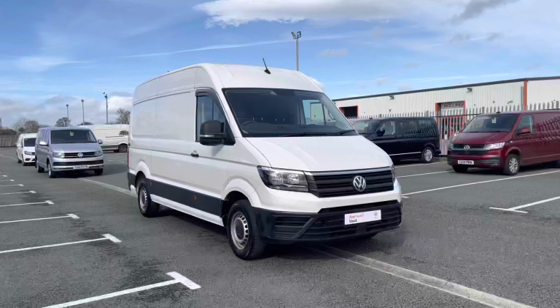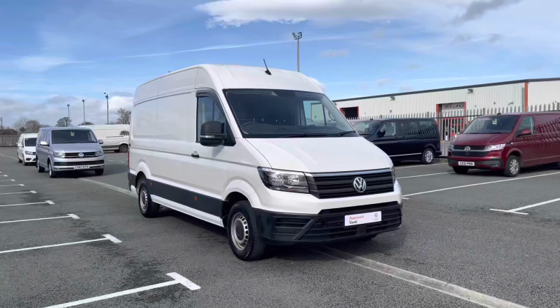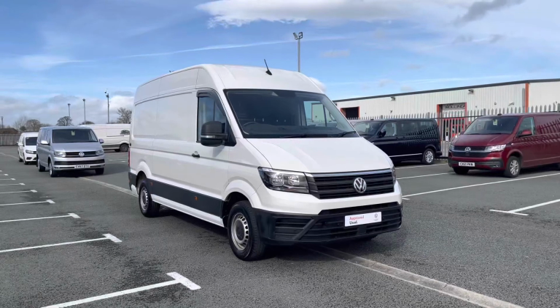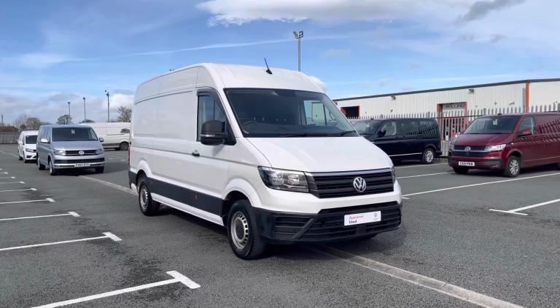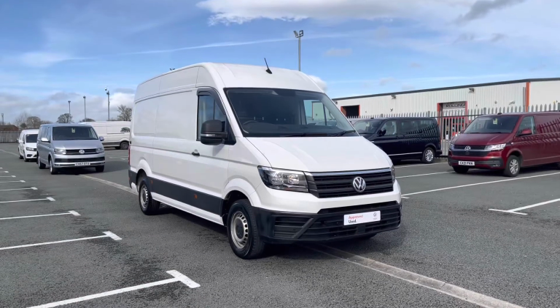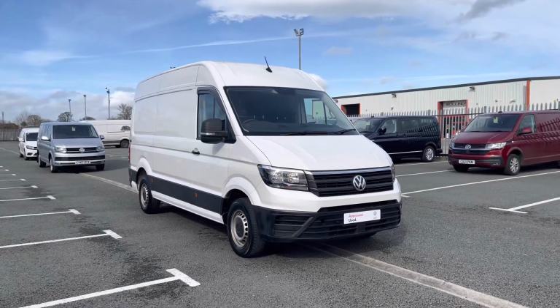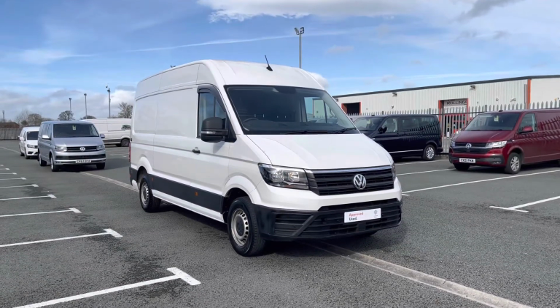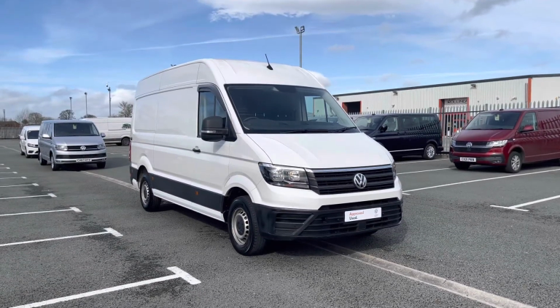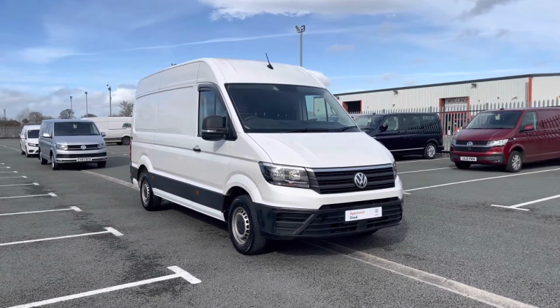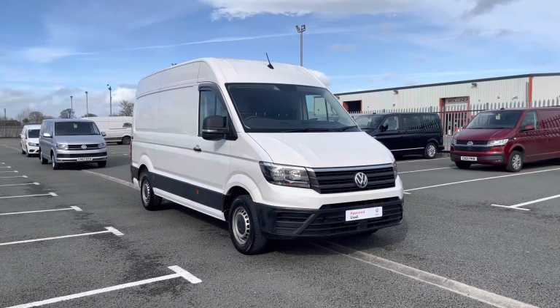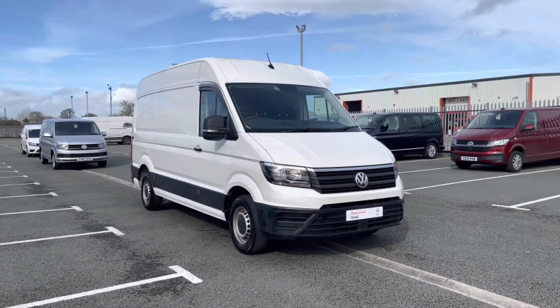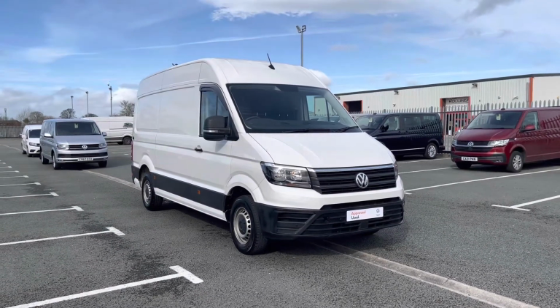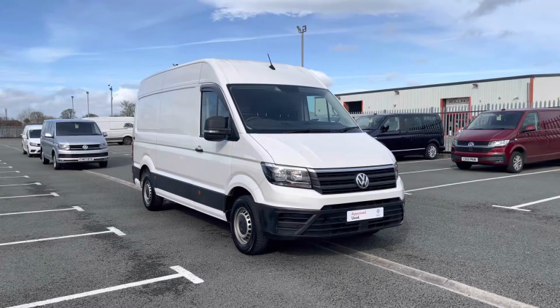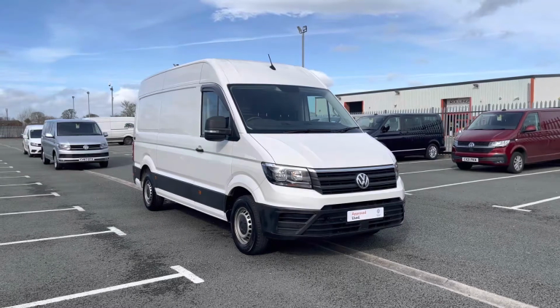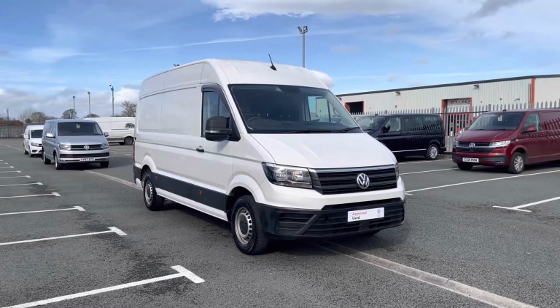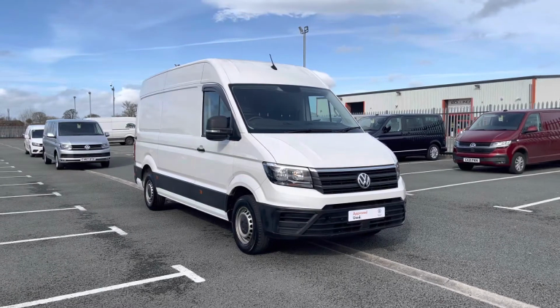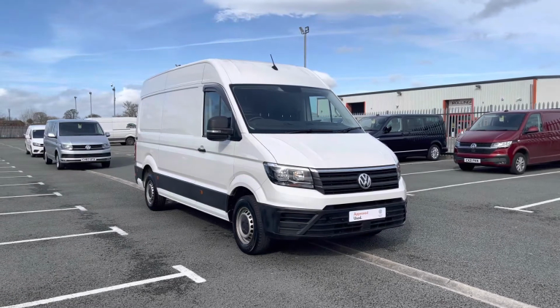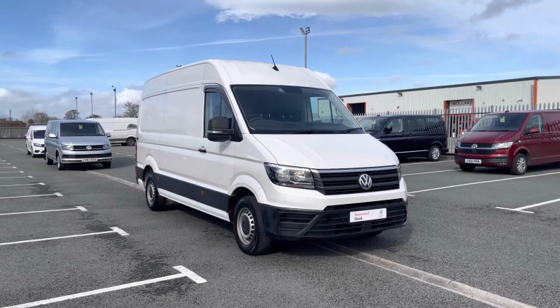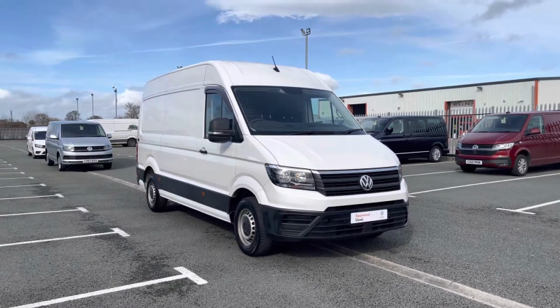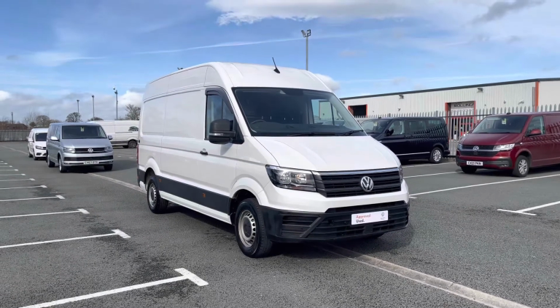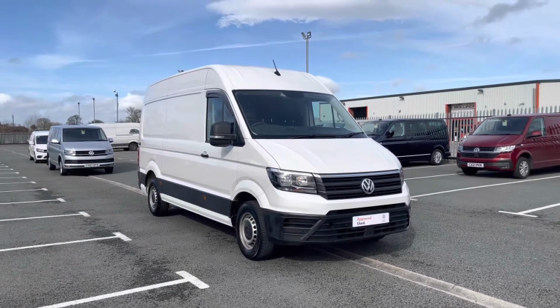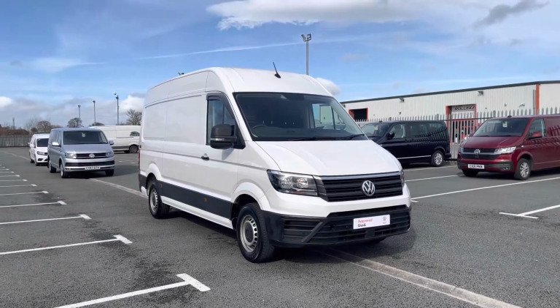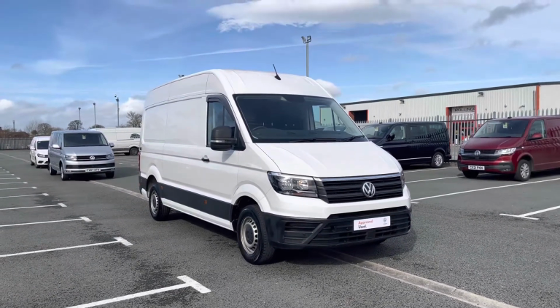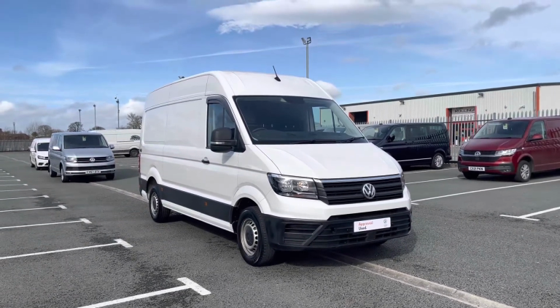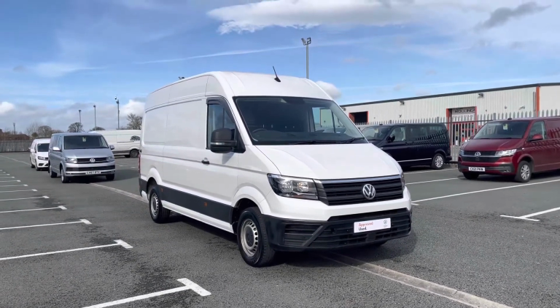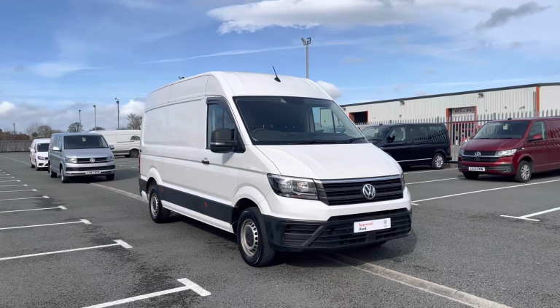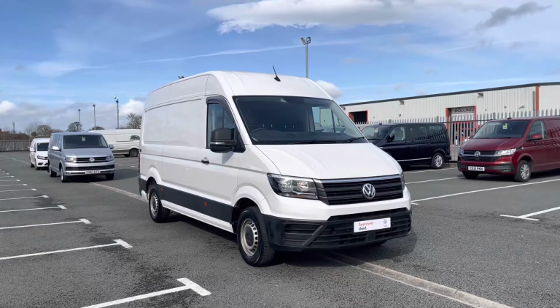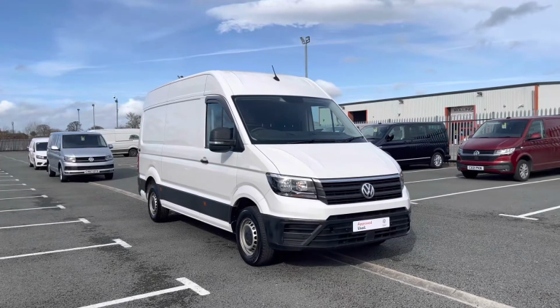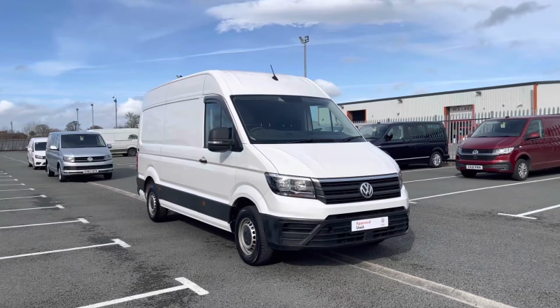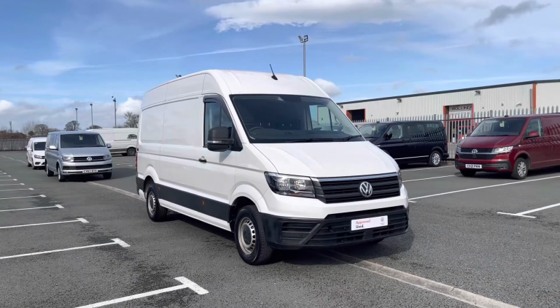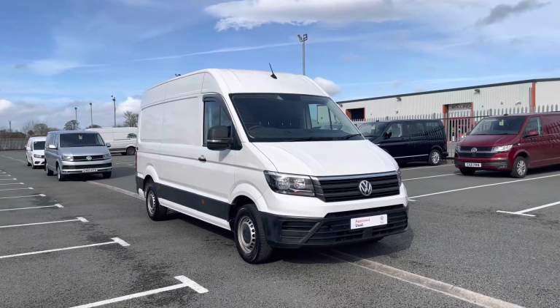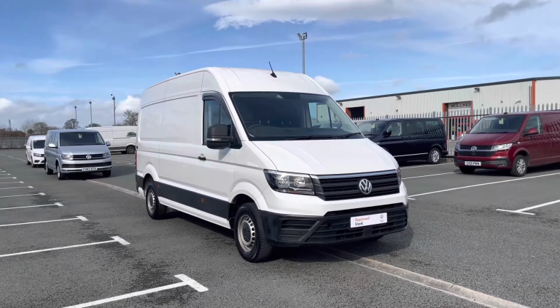Hello and welcome to Volkswagen Van Center in Wrexham. My name's Rhys and today I'll be showing you around this Volkswagen Crafter Trendline. This is a 140 PS model and it is finished in the candy white solid paint finish.